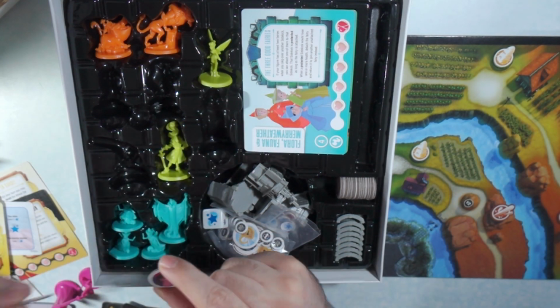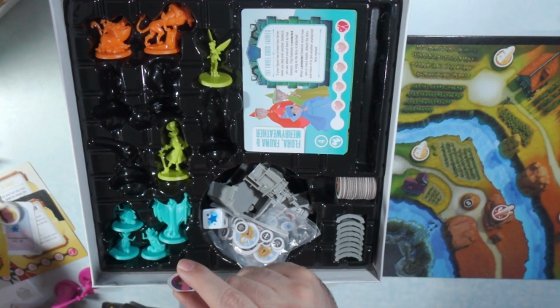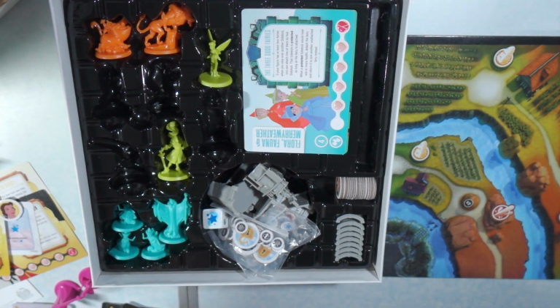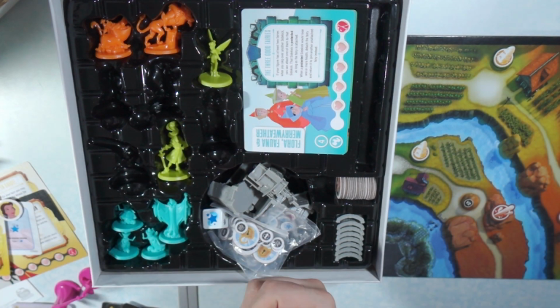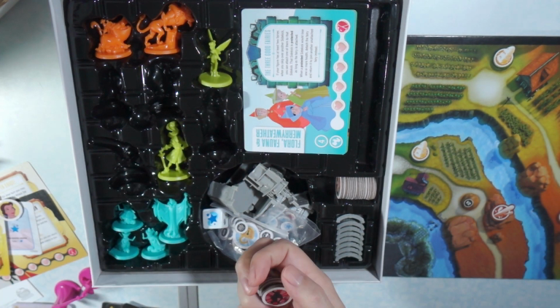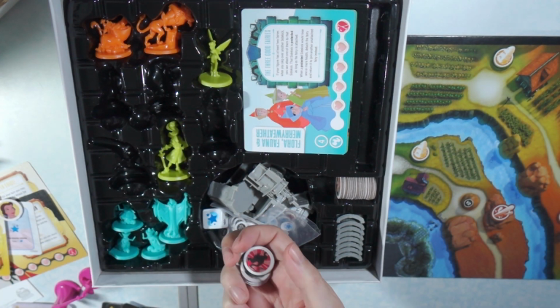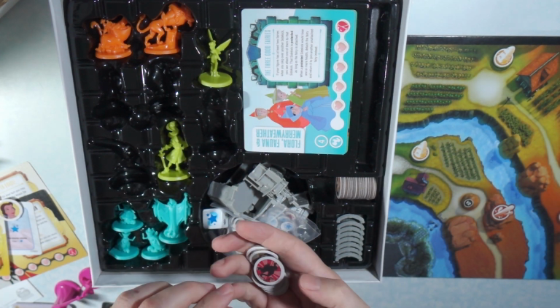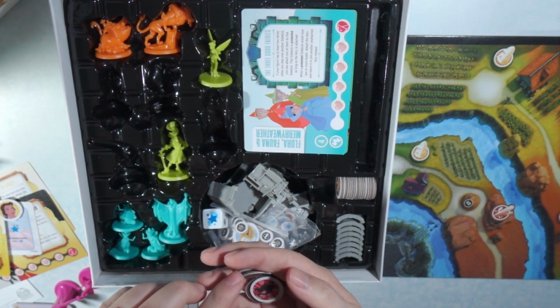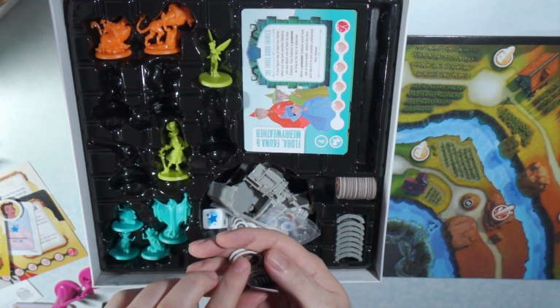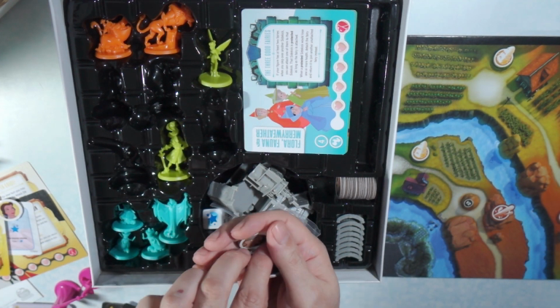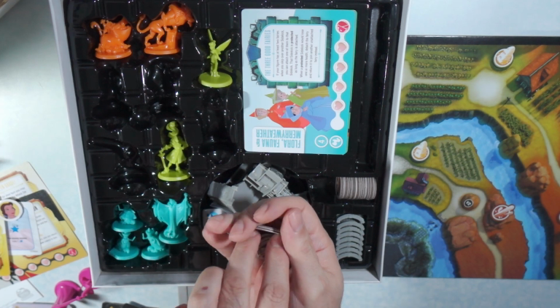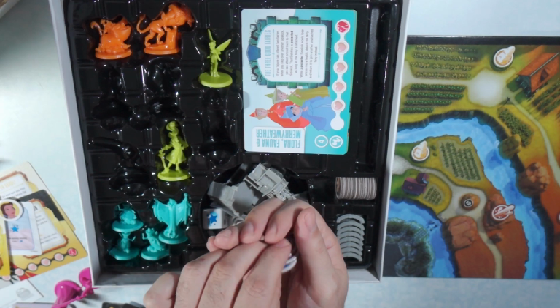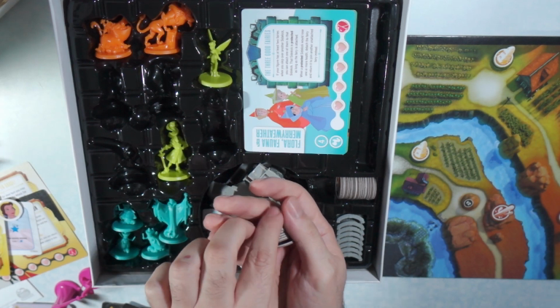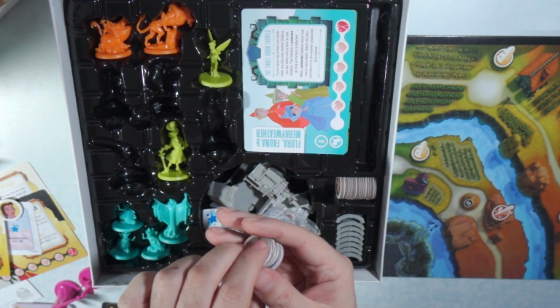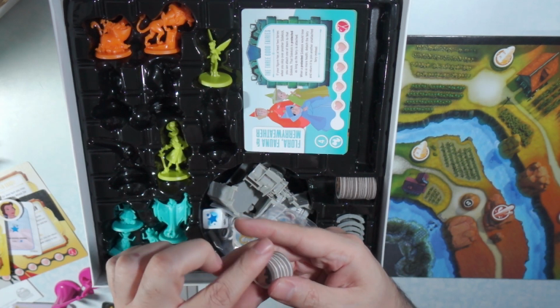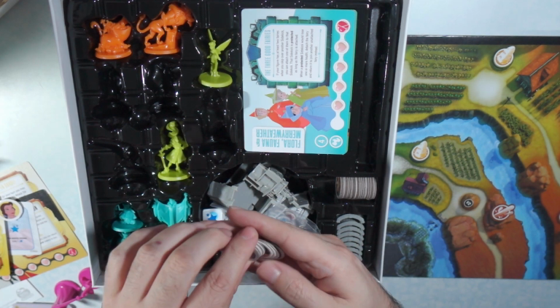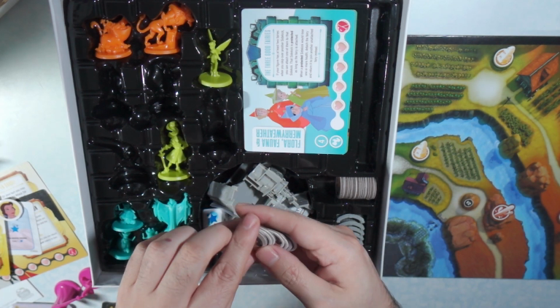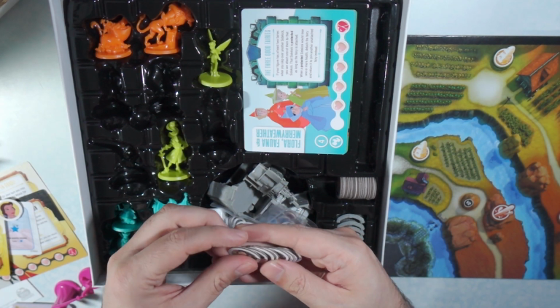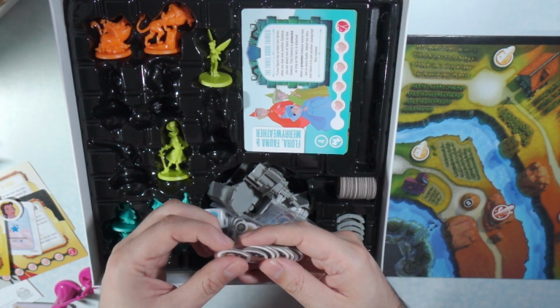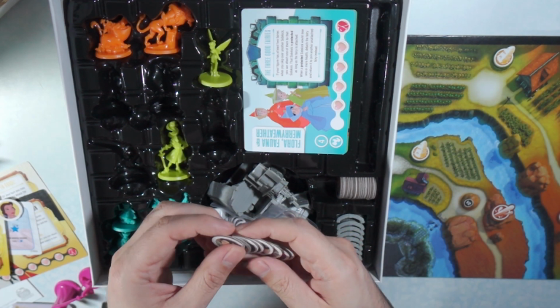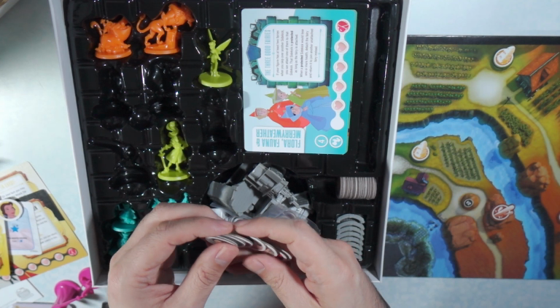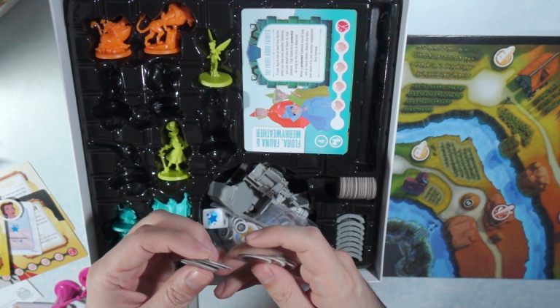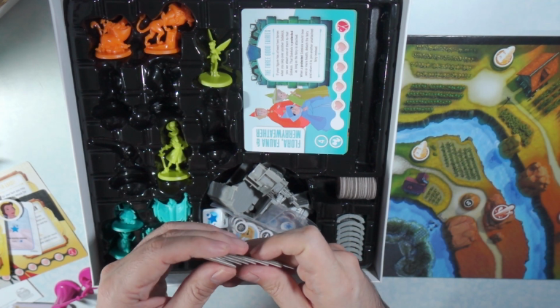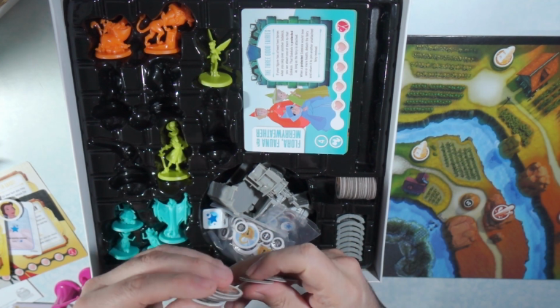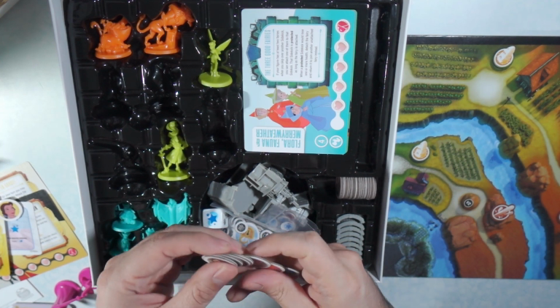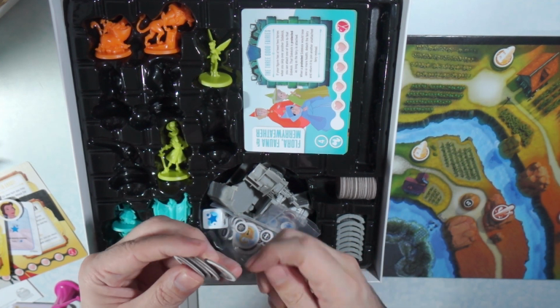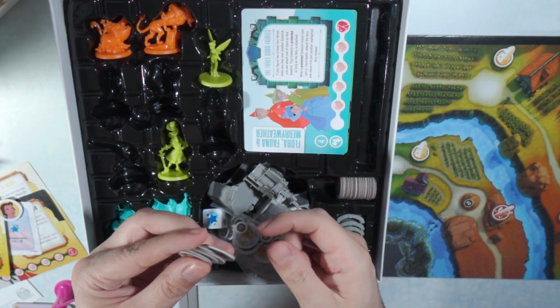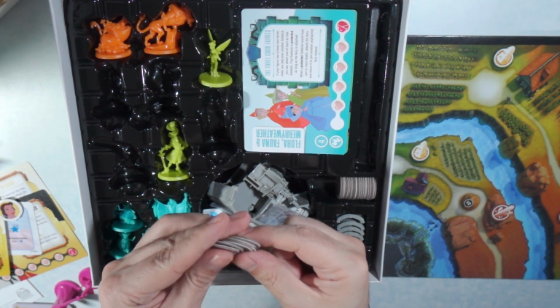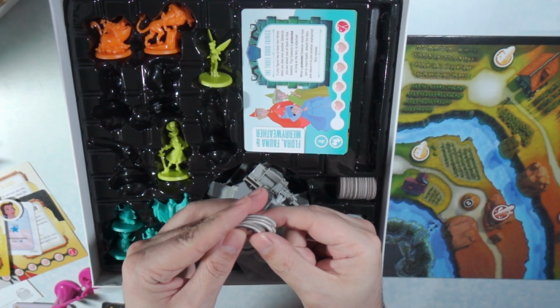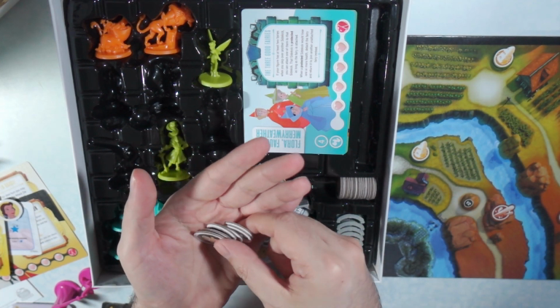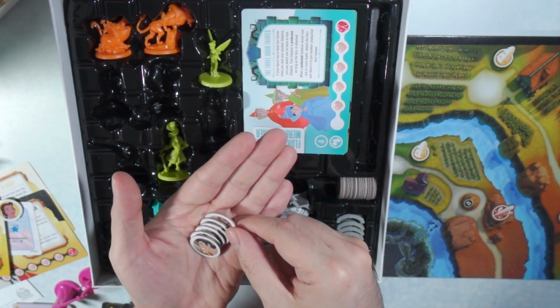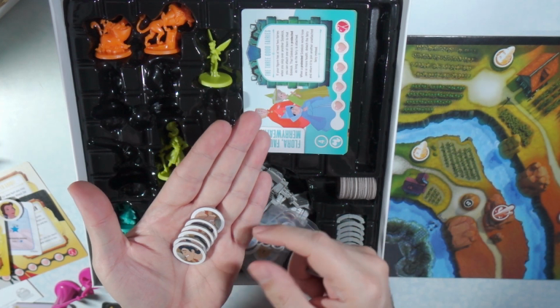You need one of those. Each villain has their own type of play — they're pretty asymmetrical. So Gaston is going to take these Gaston face tokens.